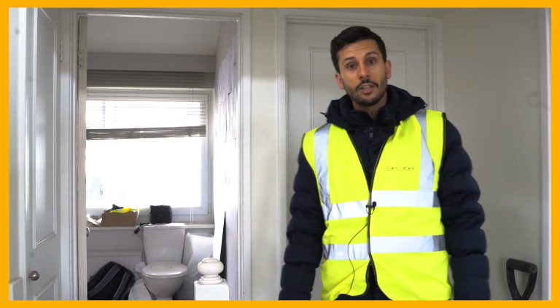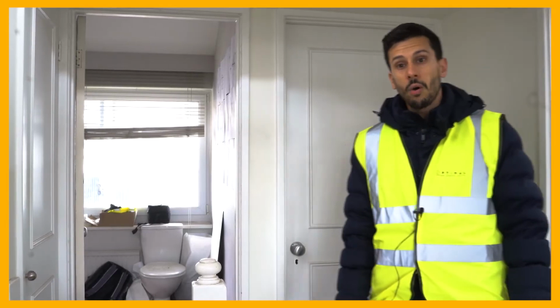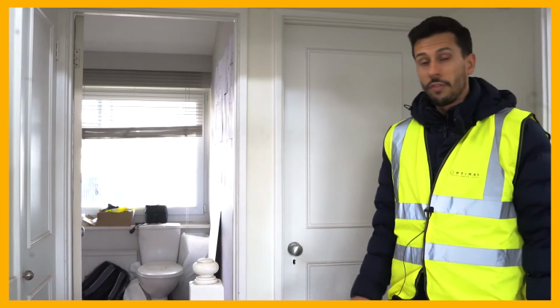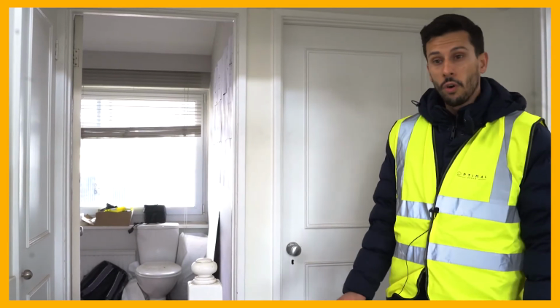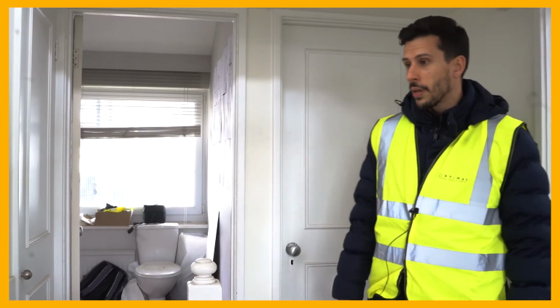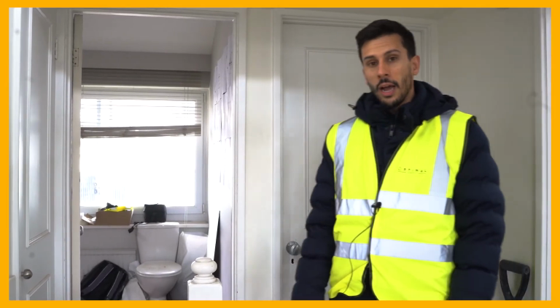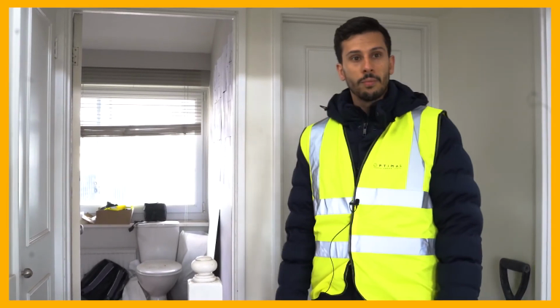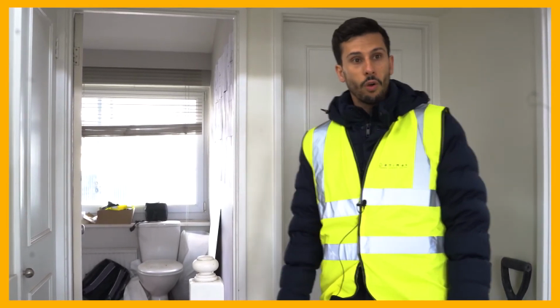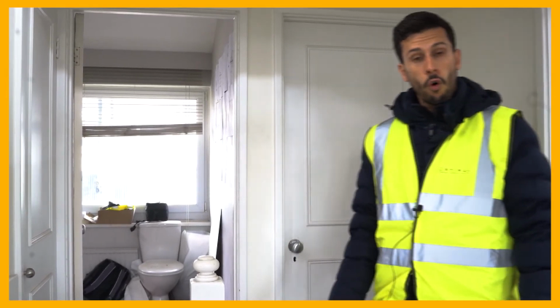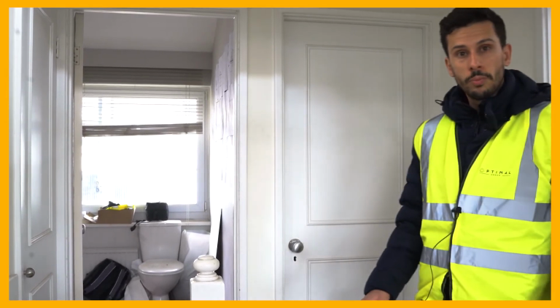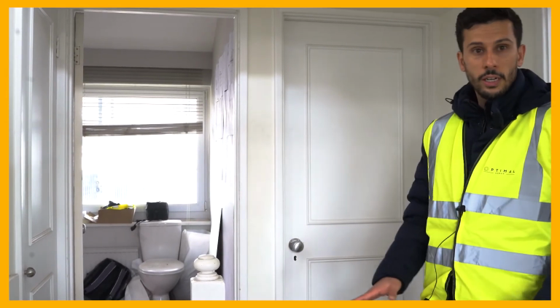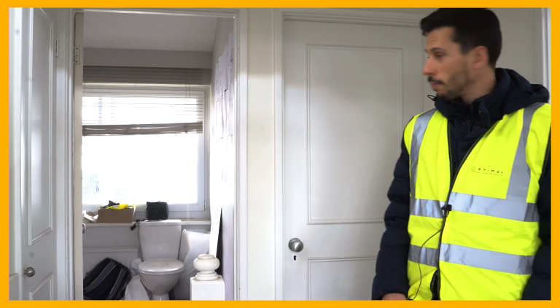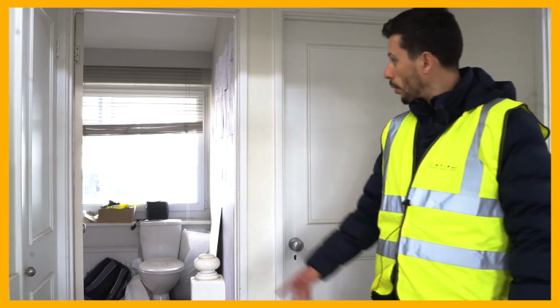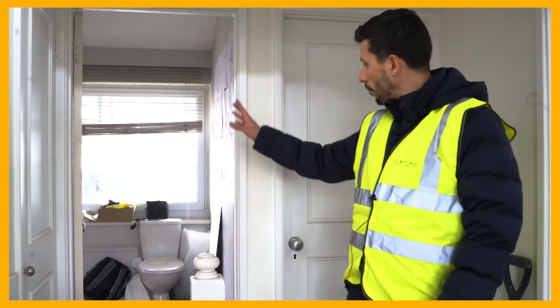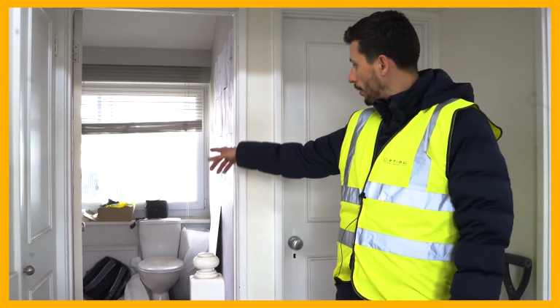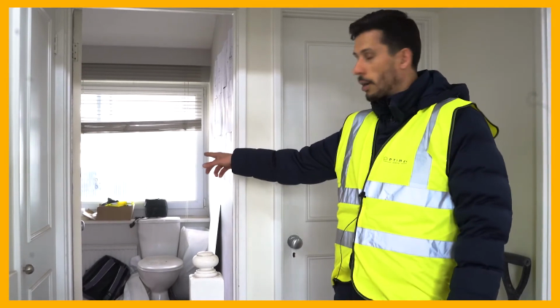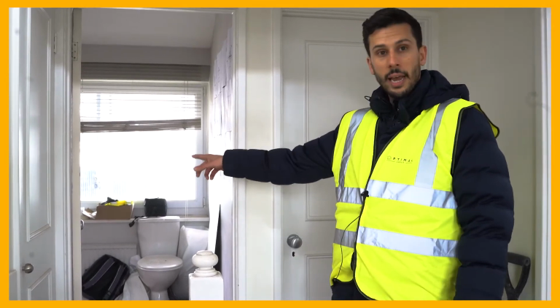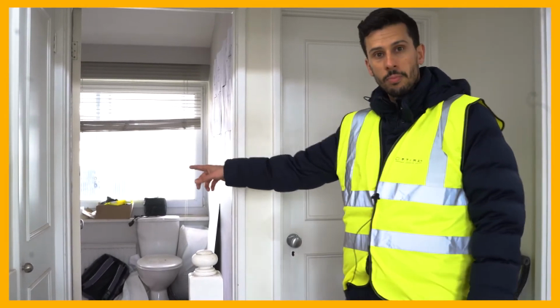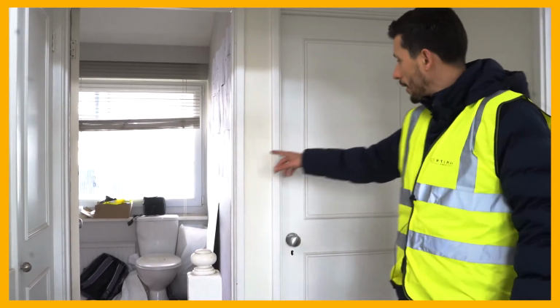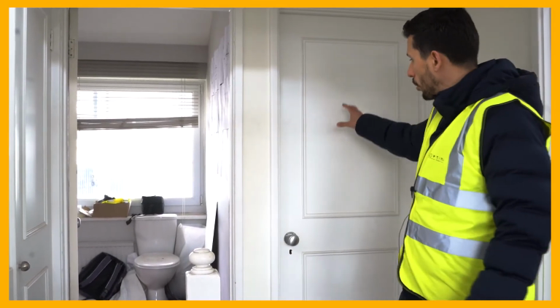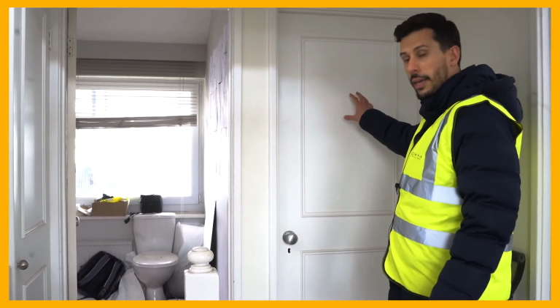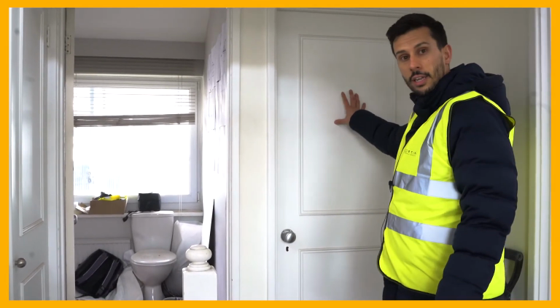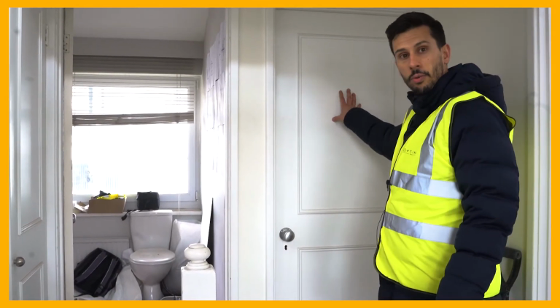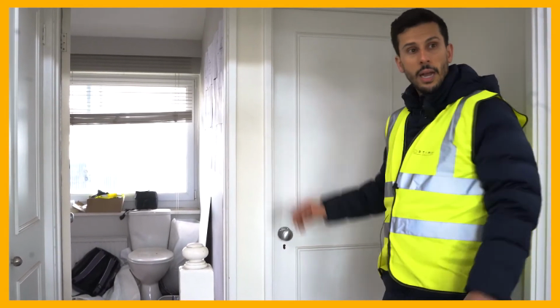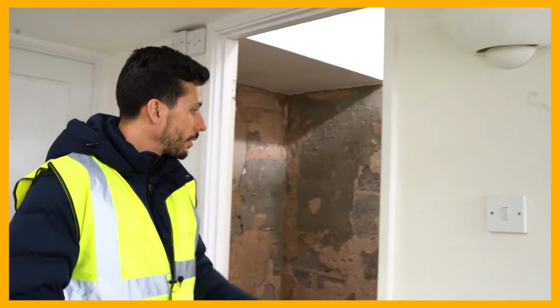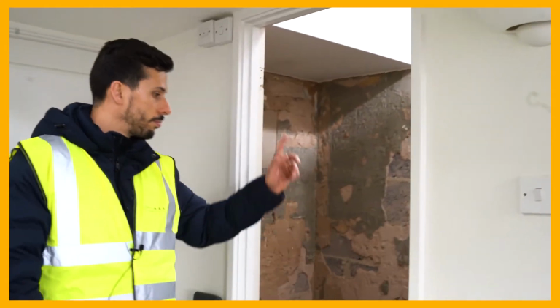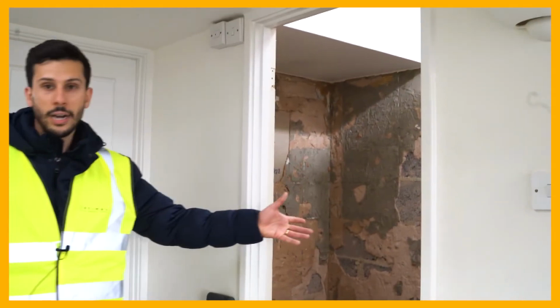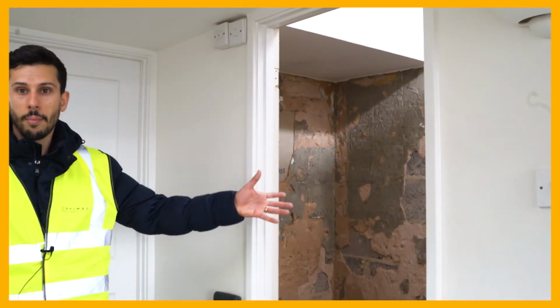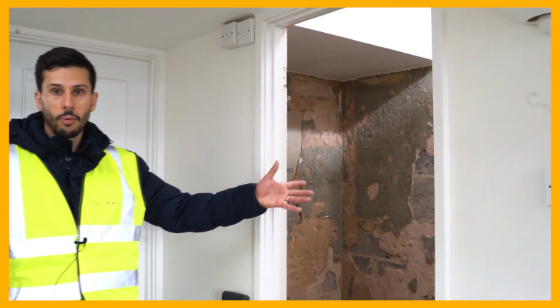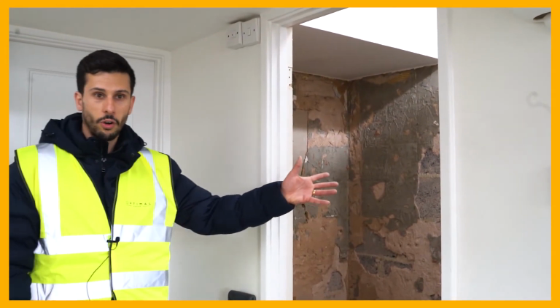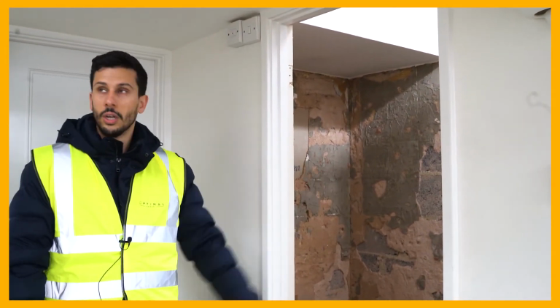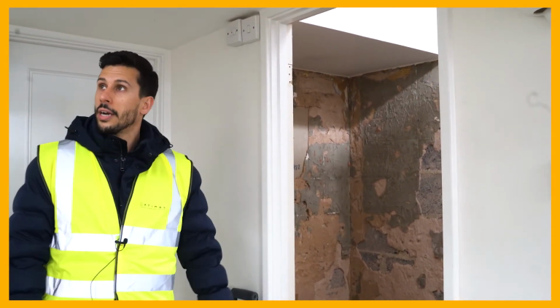We're now on the third floor. We've got four rooms on this floor. This is going to be a games room, this is going to be a study room, and there's going to be a bathroom on this floor as well.